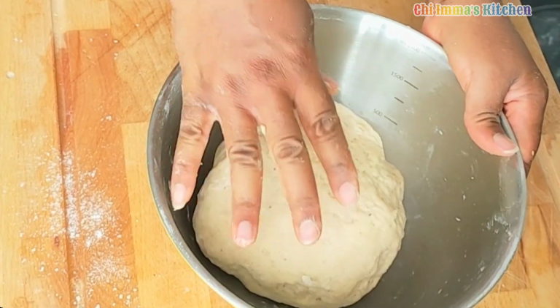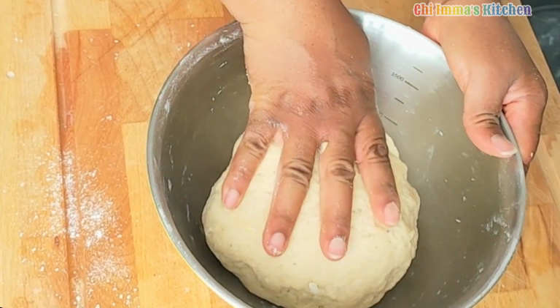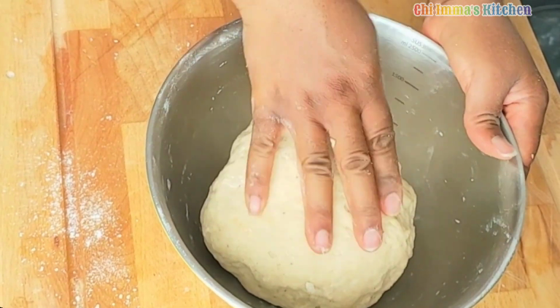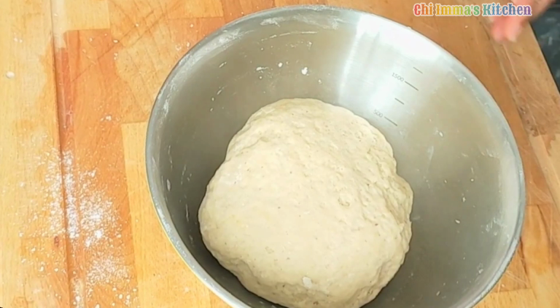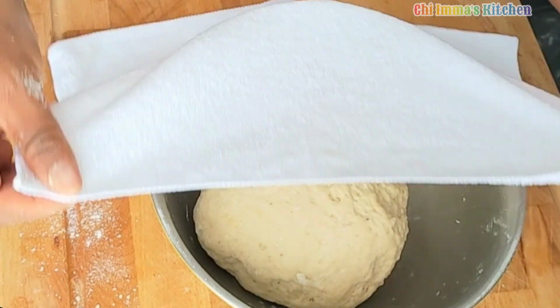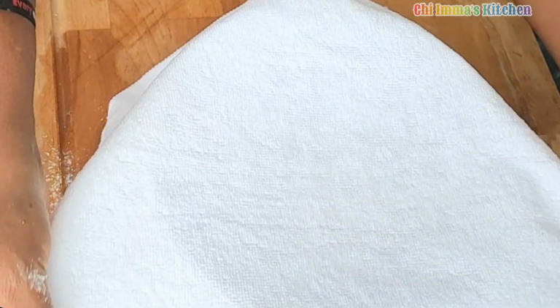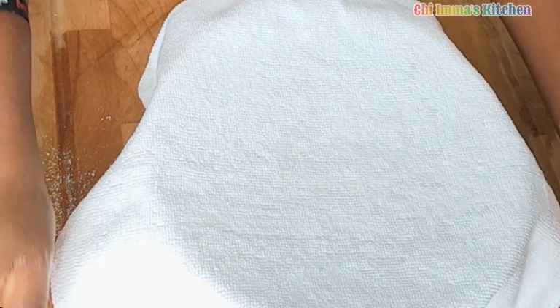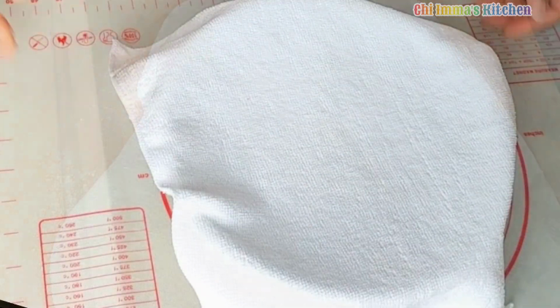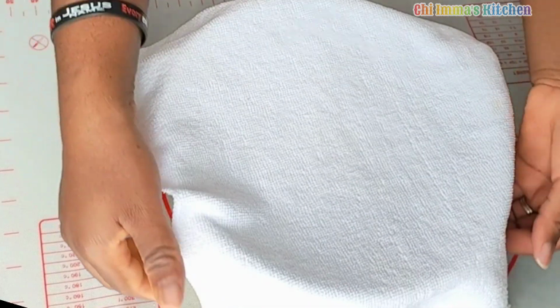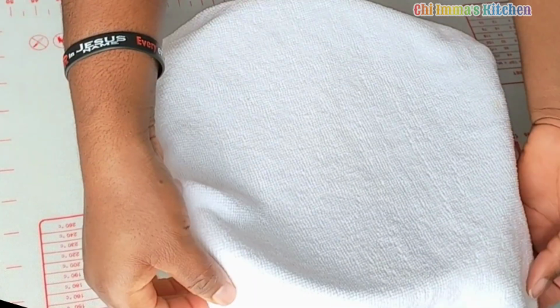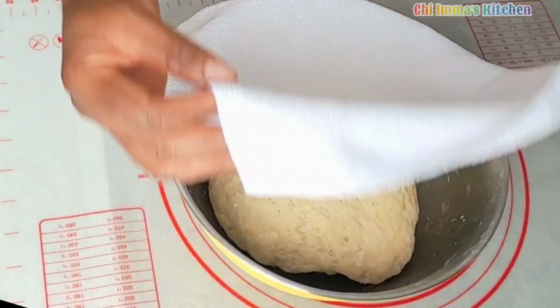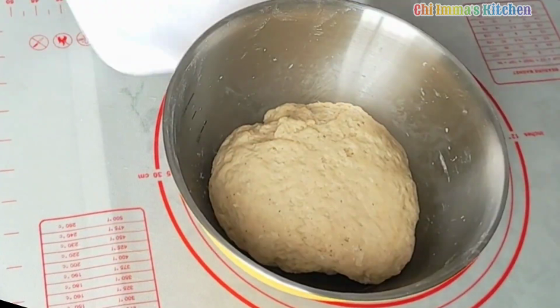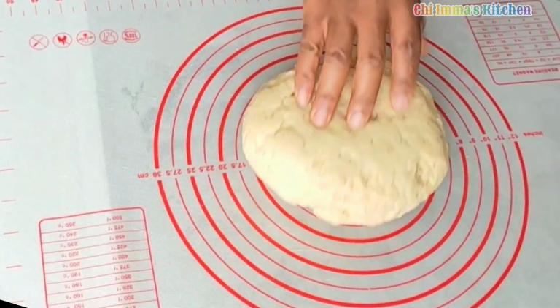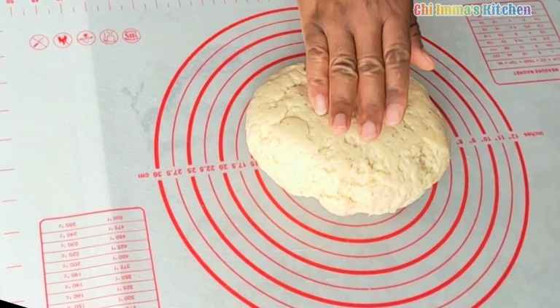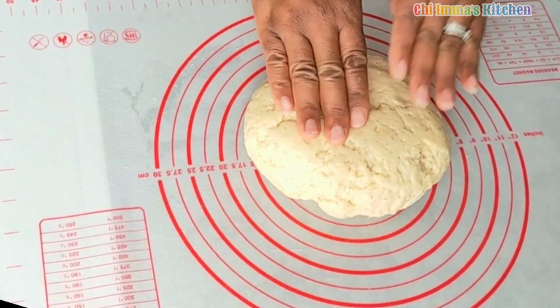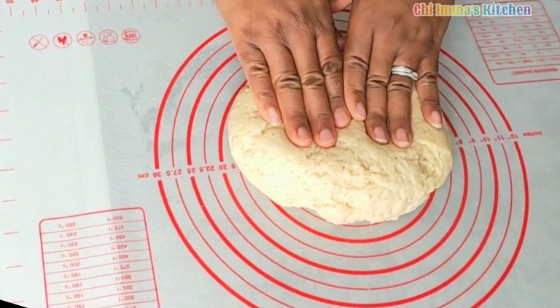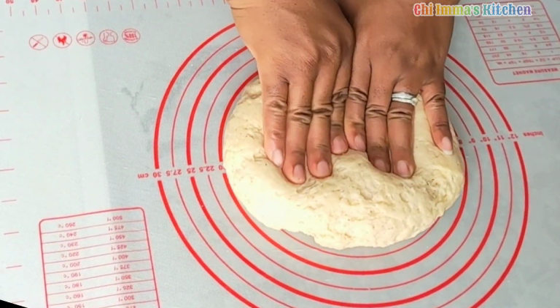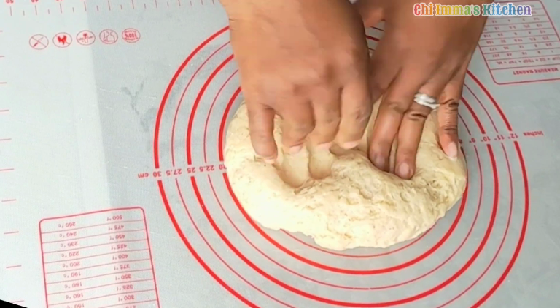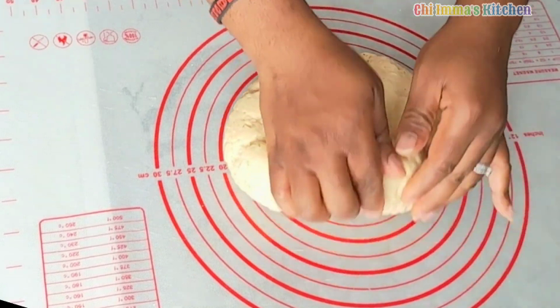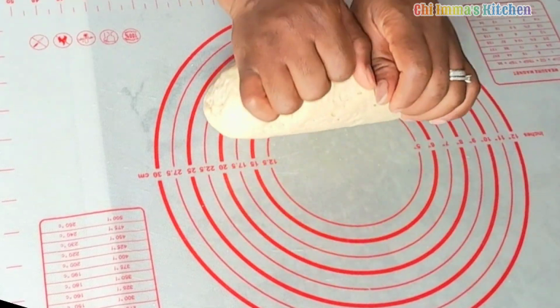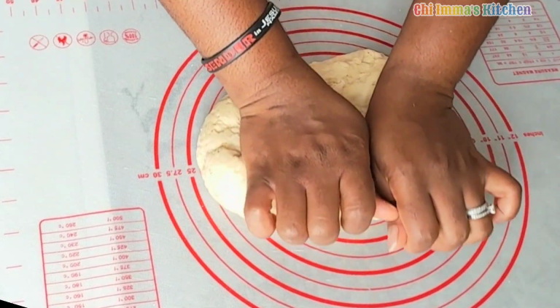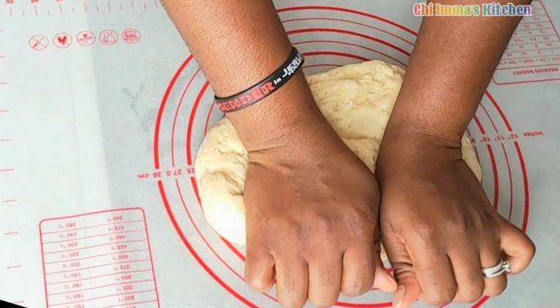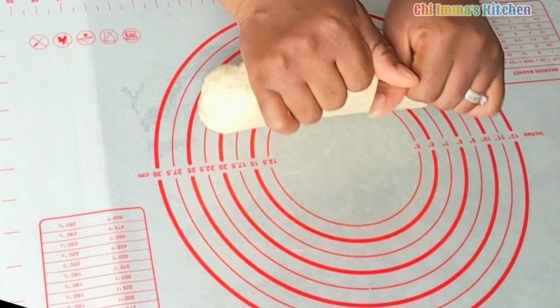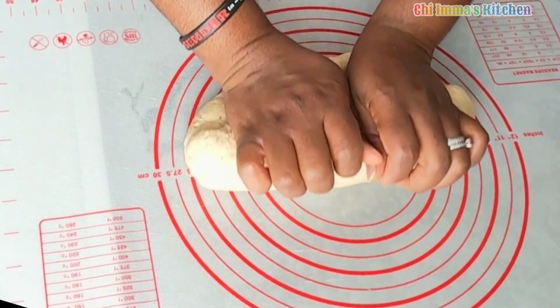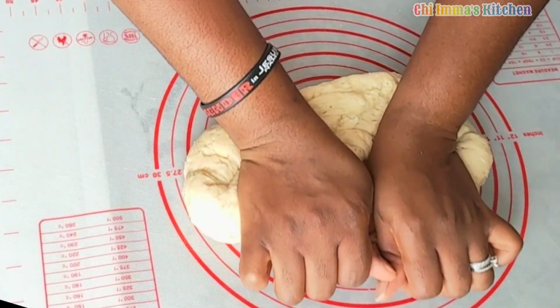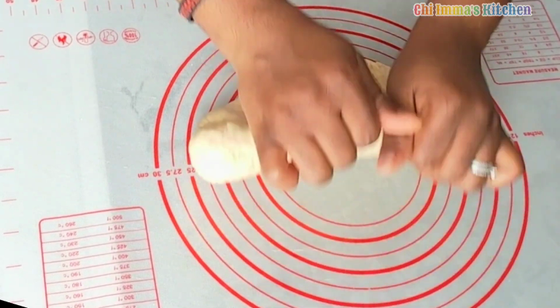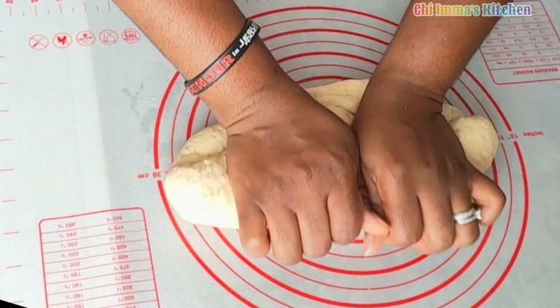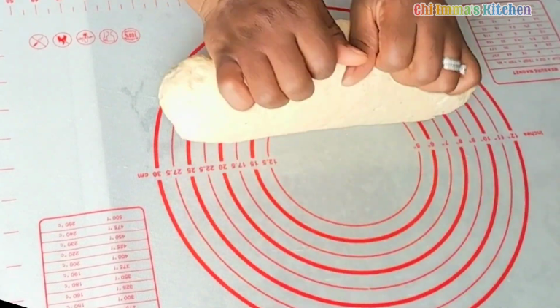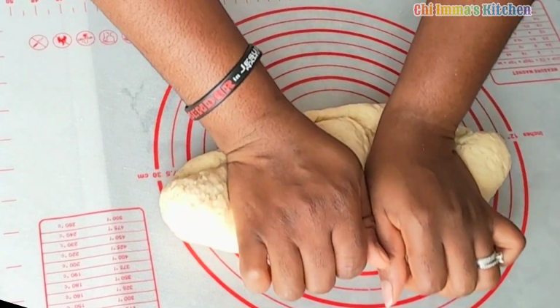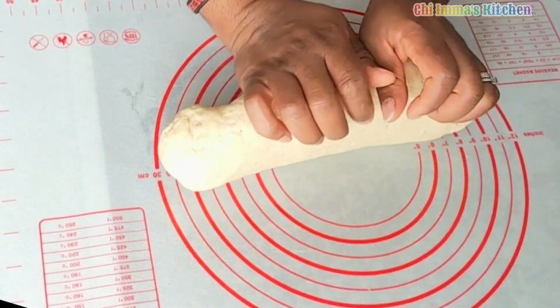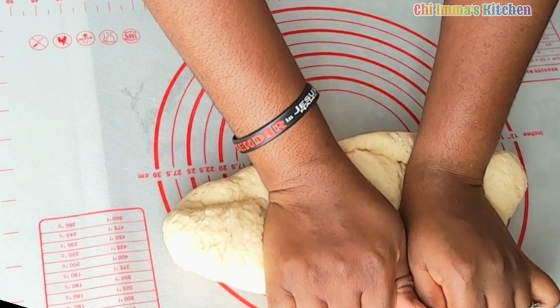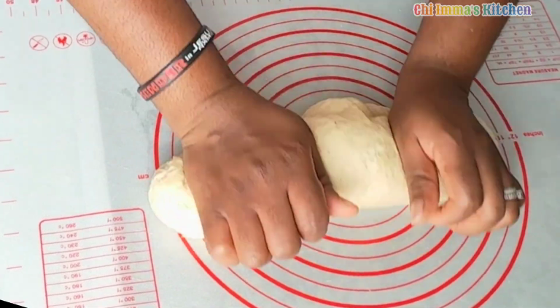After mixing the dough, cover it and allow it to rest for 10 minutes. Then come back to the dough, knead for just two minutes, and divide the dough into two equal parts.